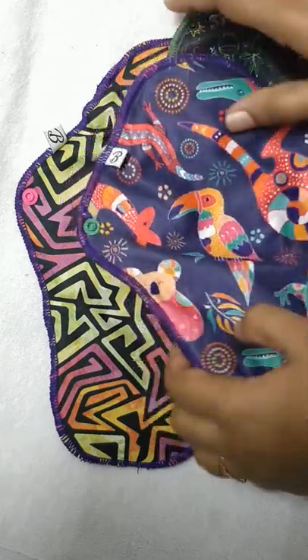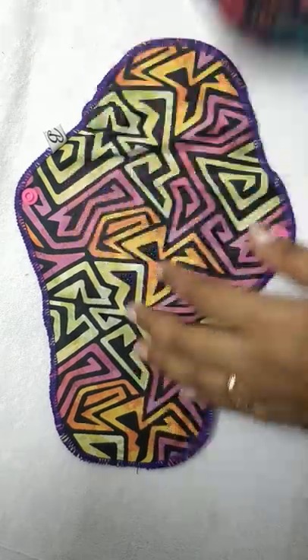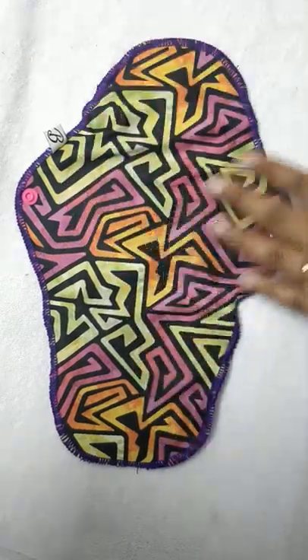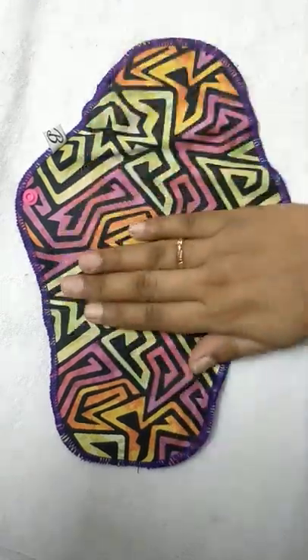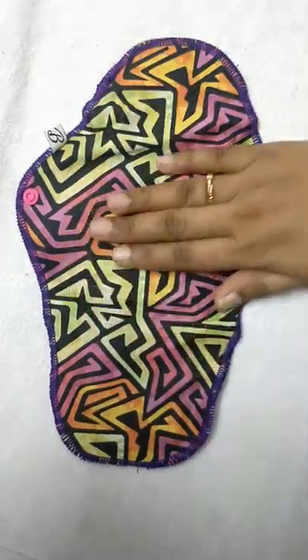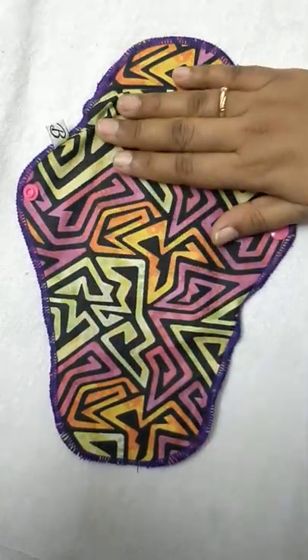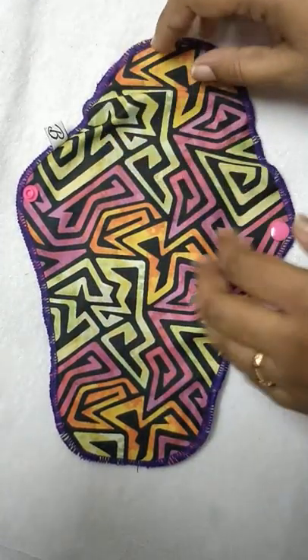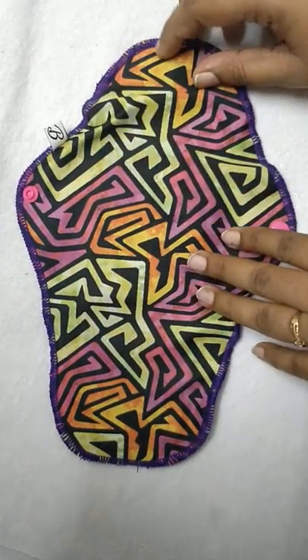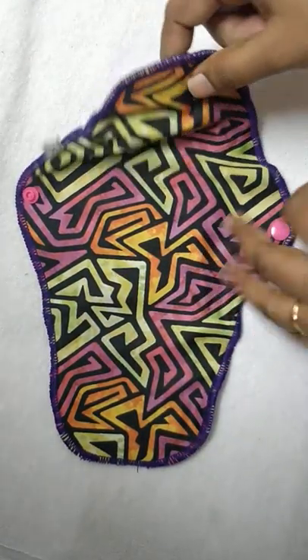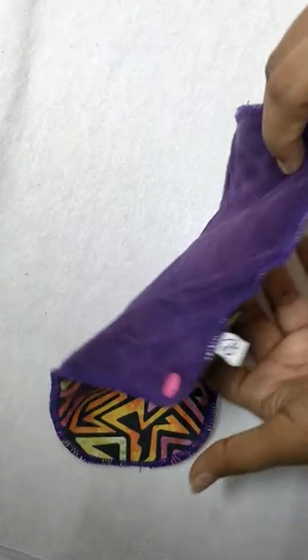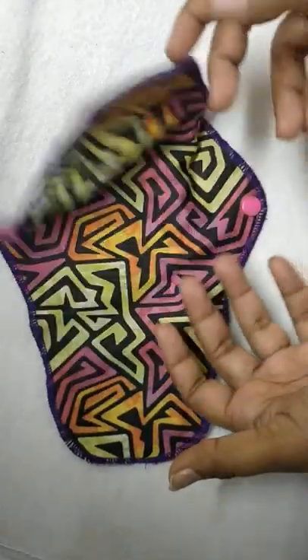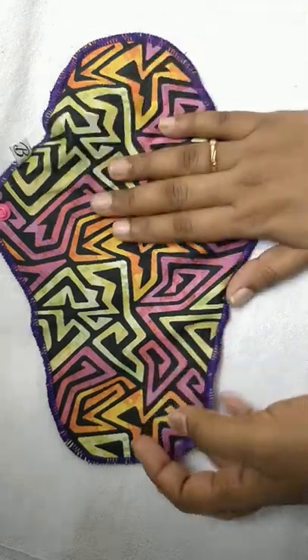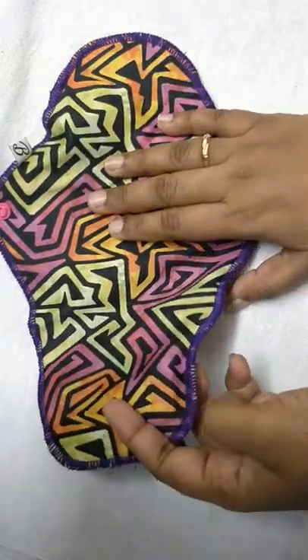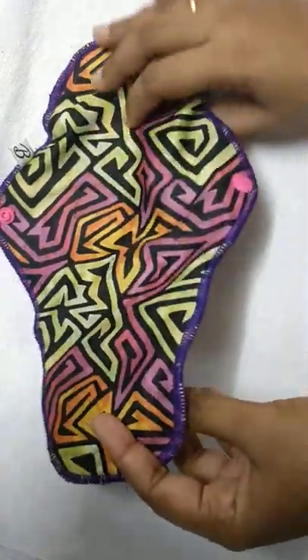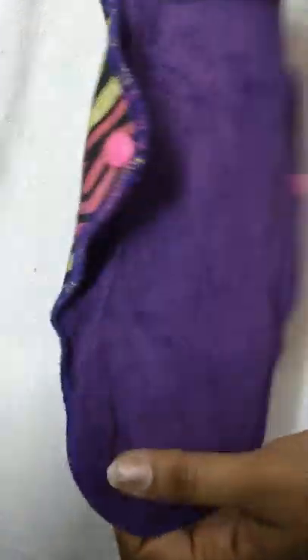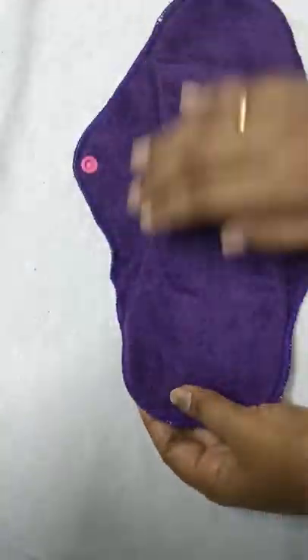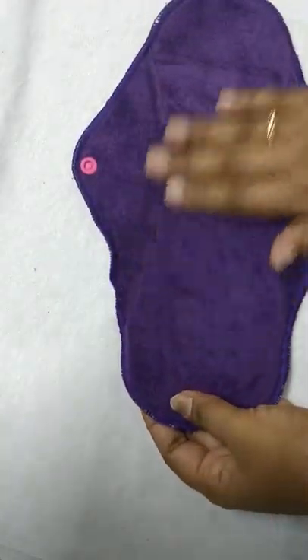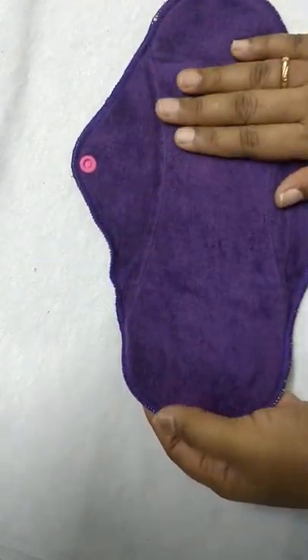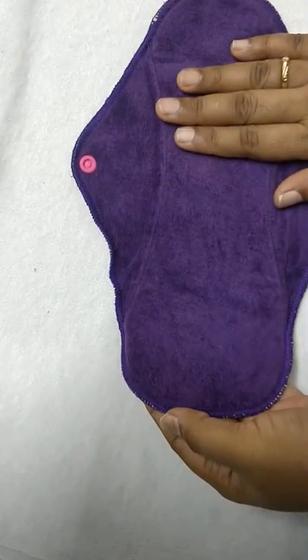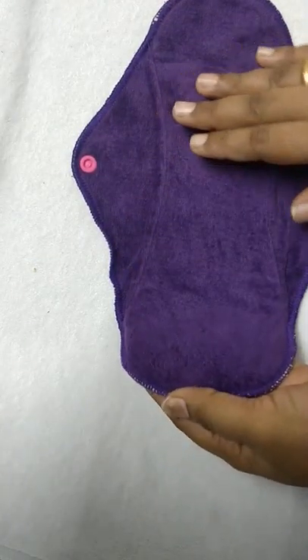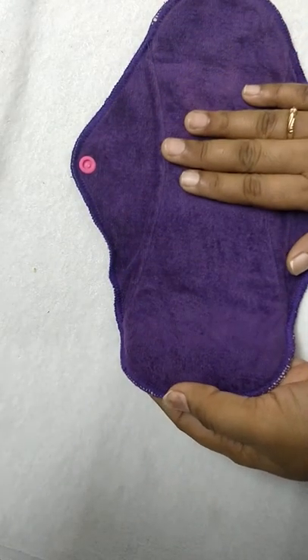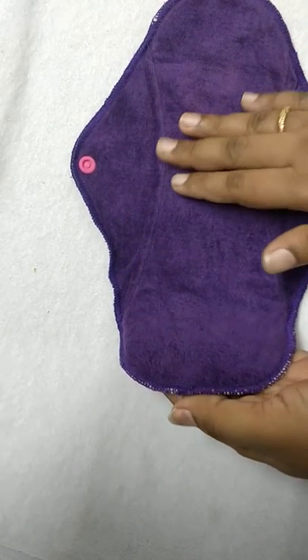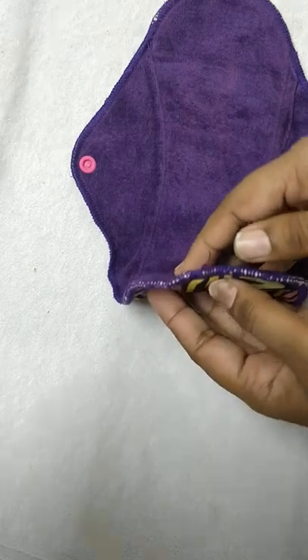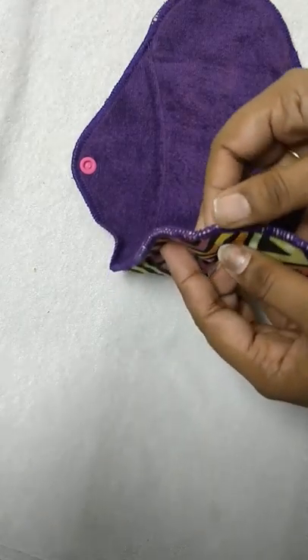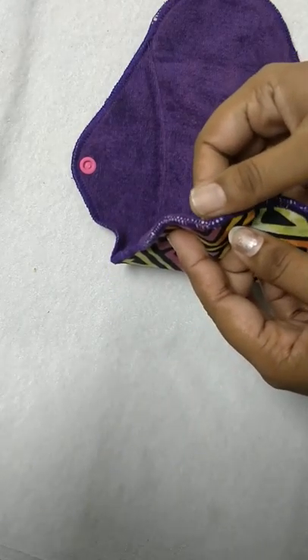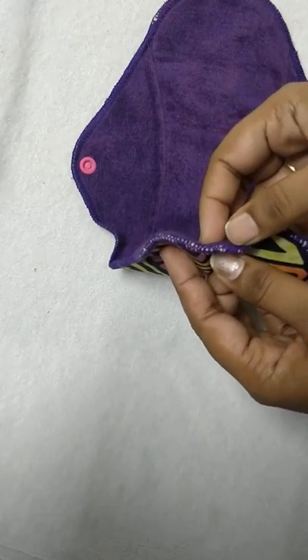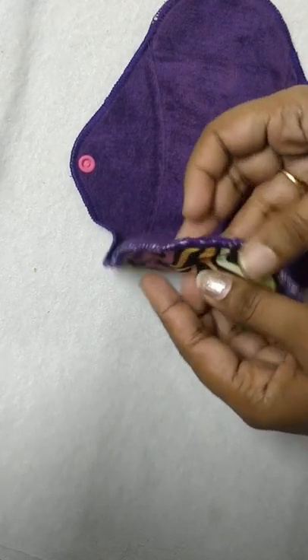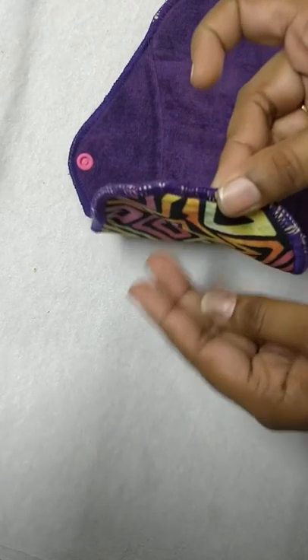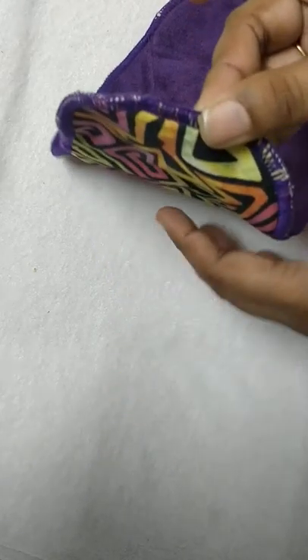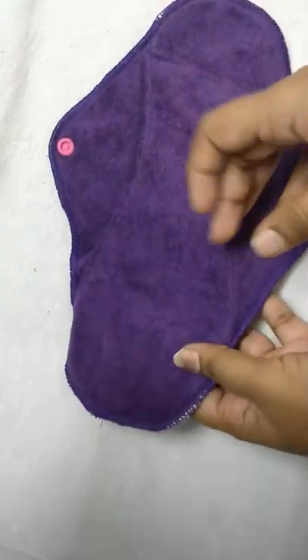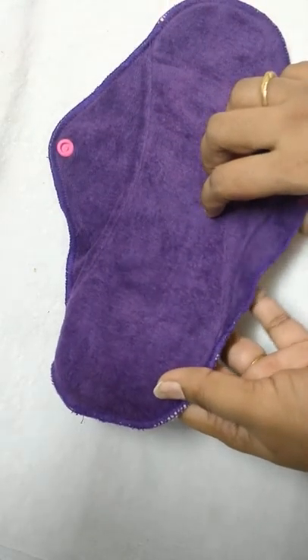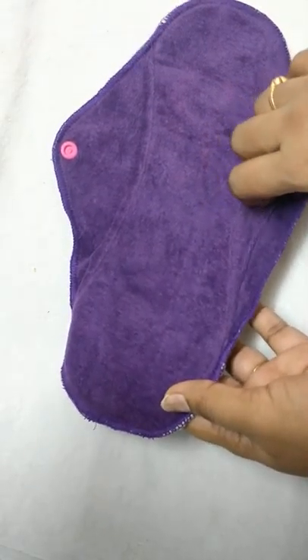The larger one has a waterproof TPU laminated outer layer which gives it a leak-proof quality. Inside there is a soft velar material which gives us a stay-dry feel. Inside there are 5 layers of organic cotton, and they are good in absorbency.